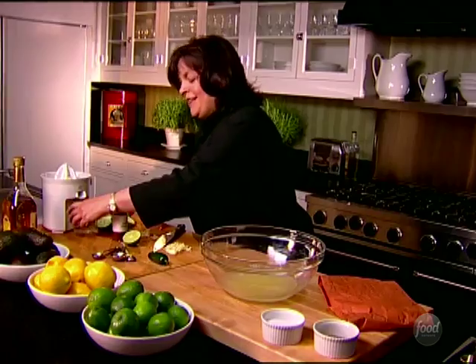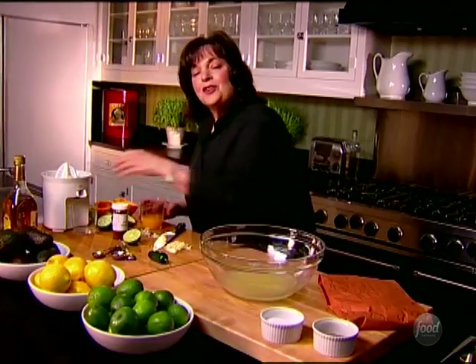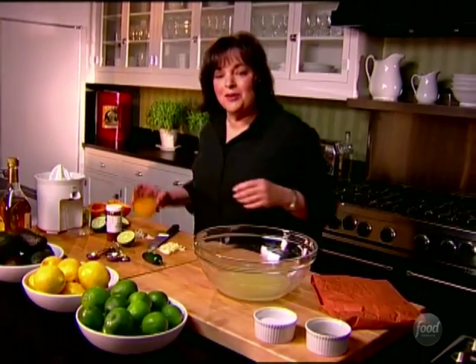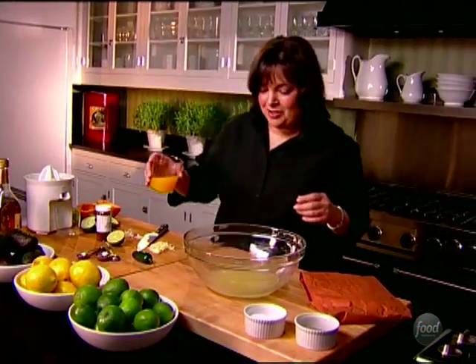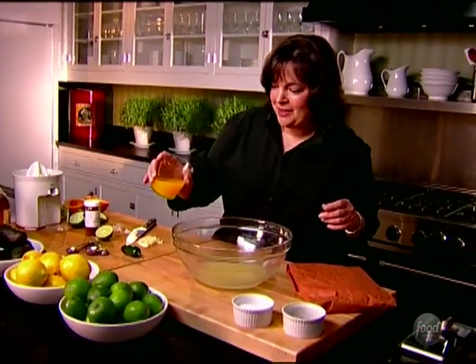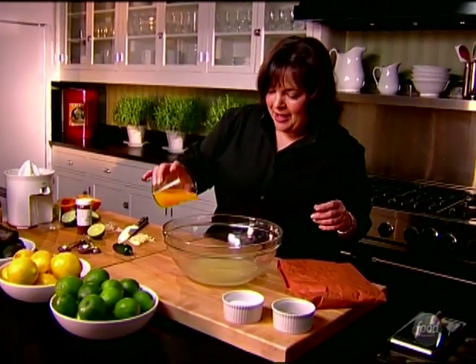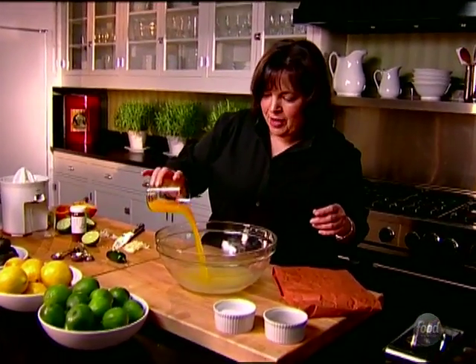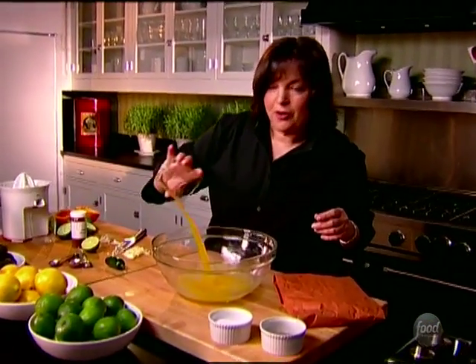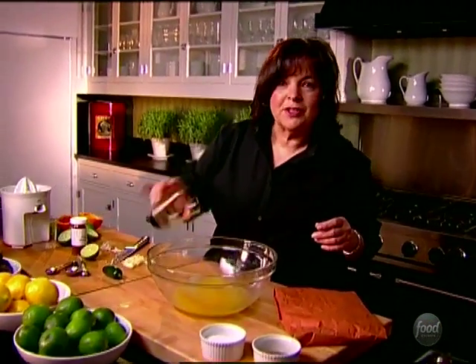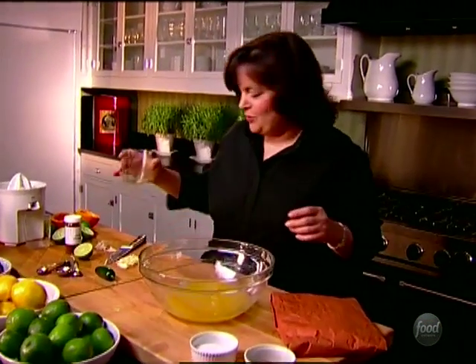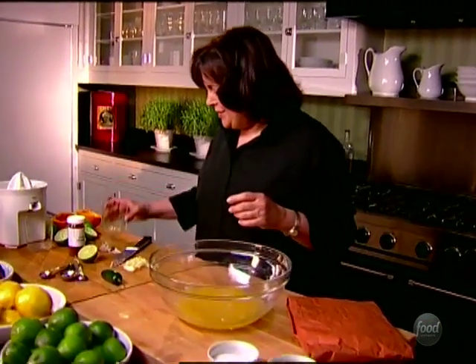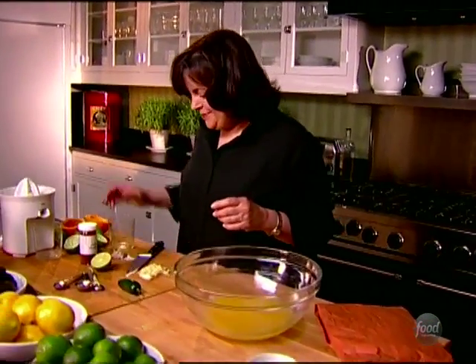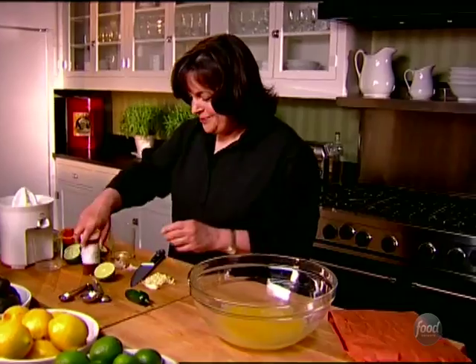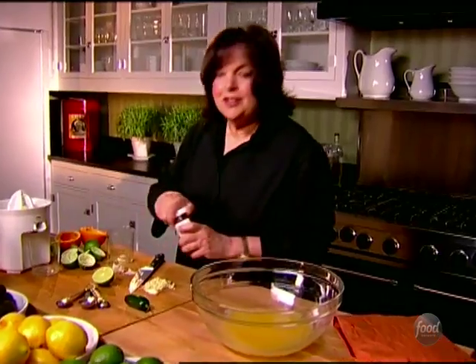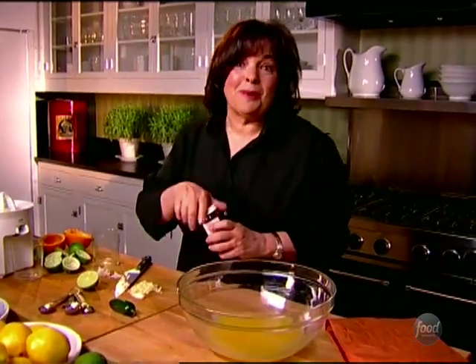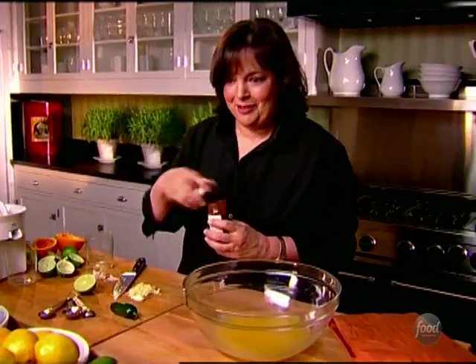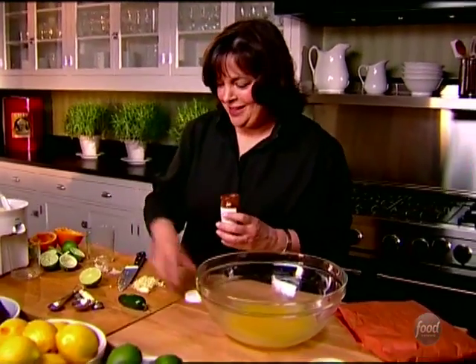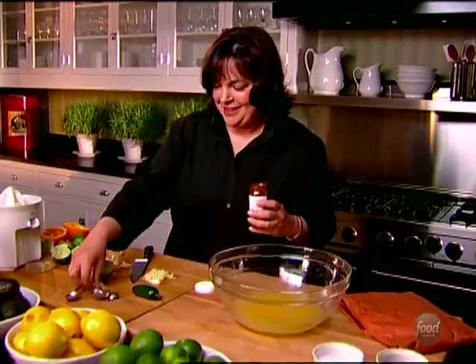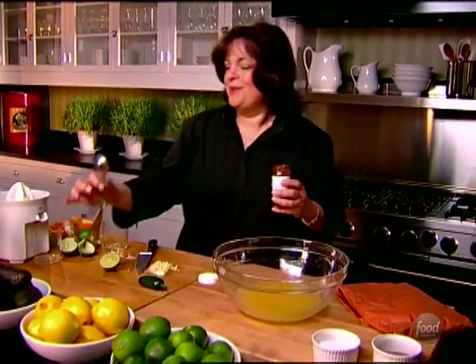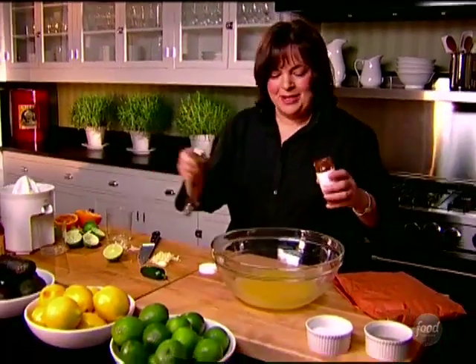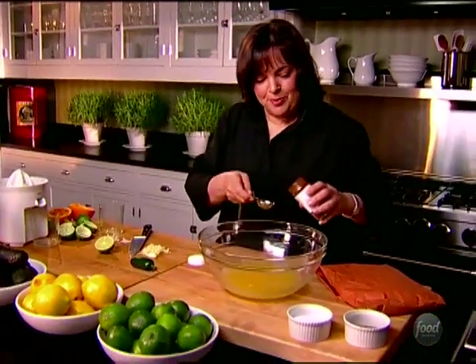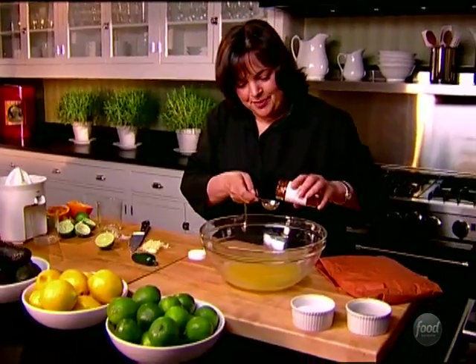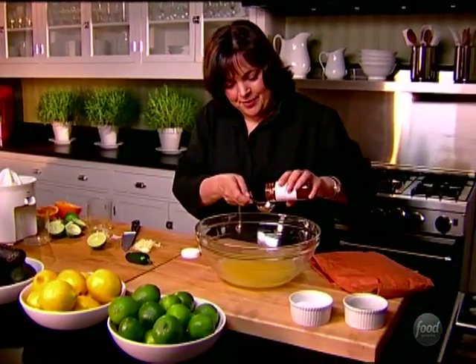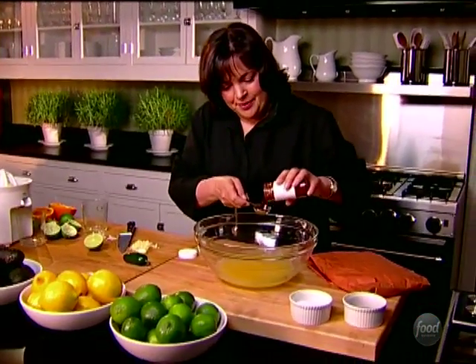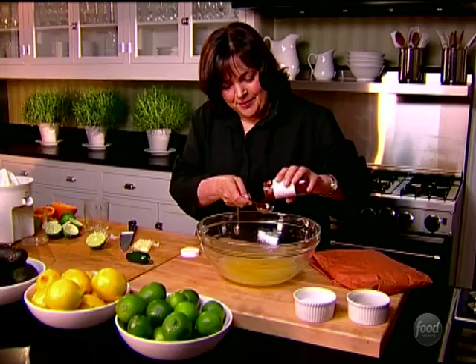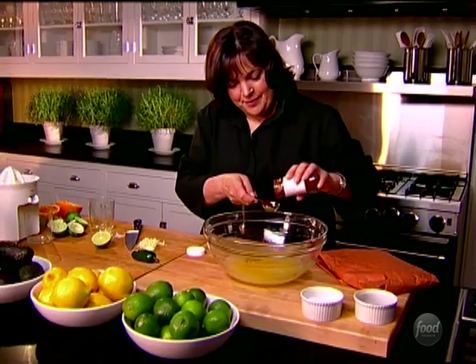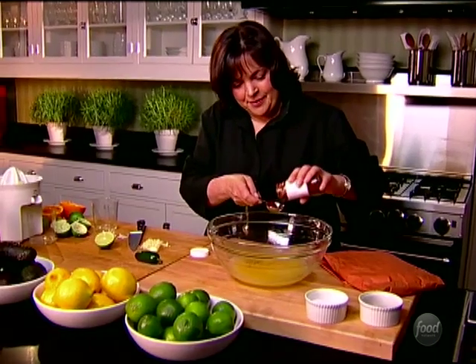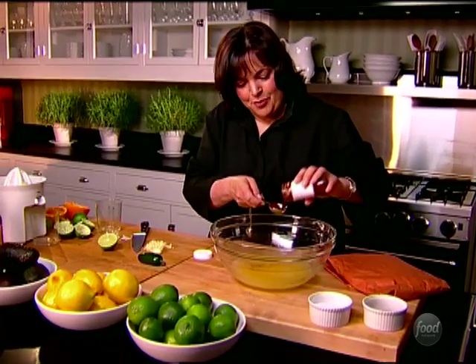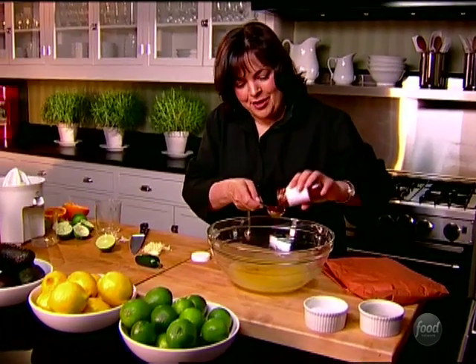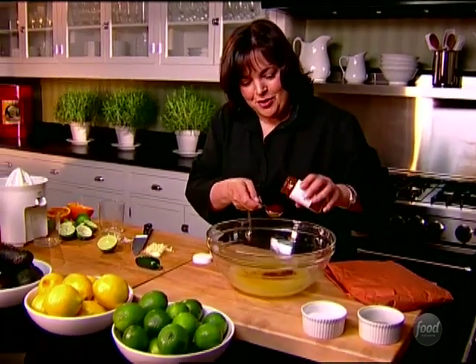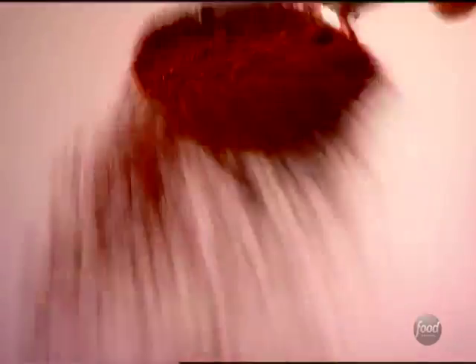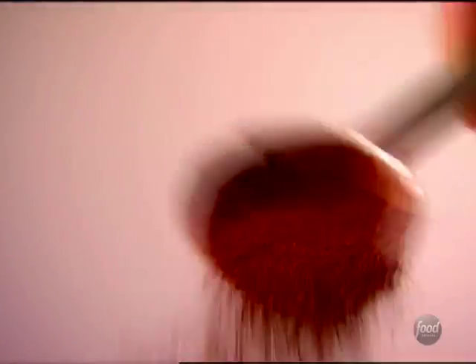That actually also tenderizes the chicken. Half a cup of orange juice to give it a little sweetness. Chili powder to give it heat — one tablespoon. If you want more heat, you can use more chili powder.